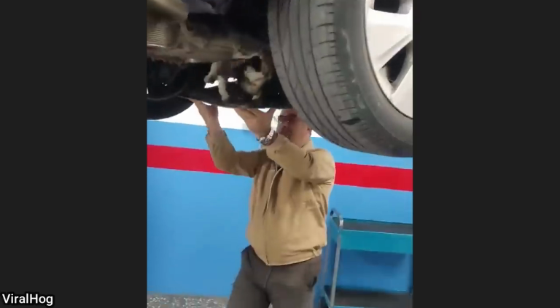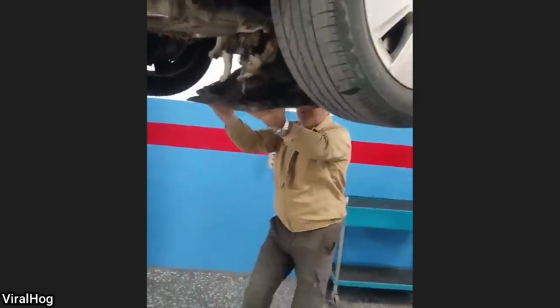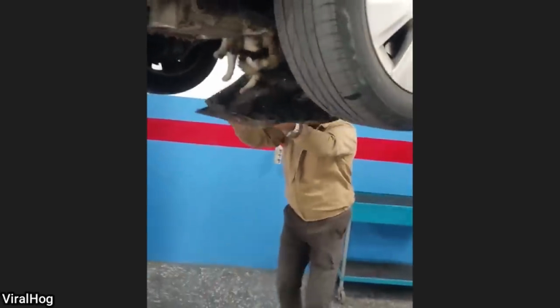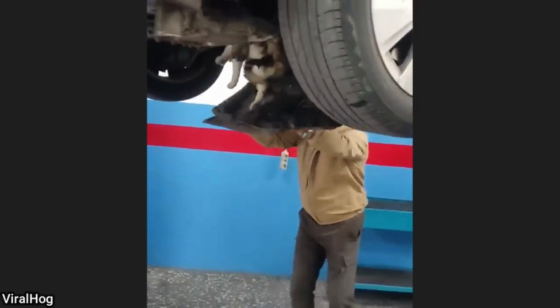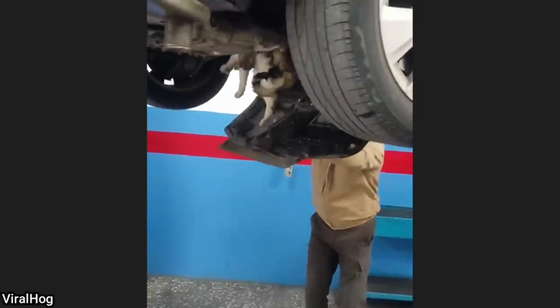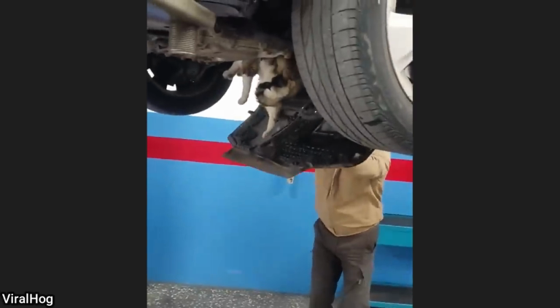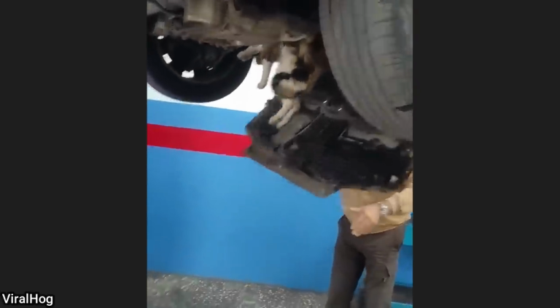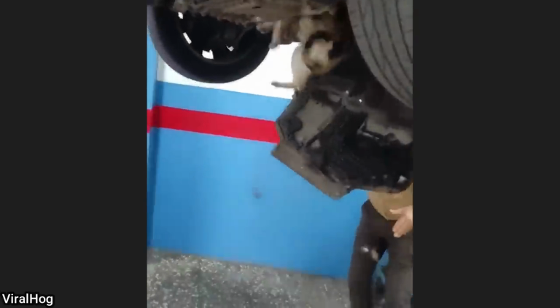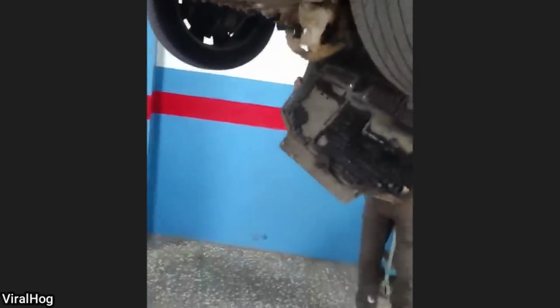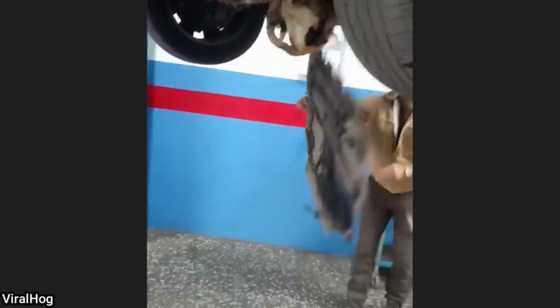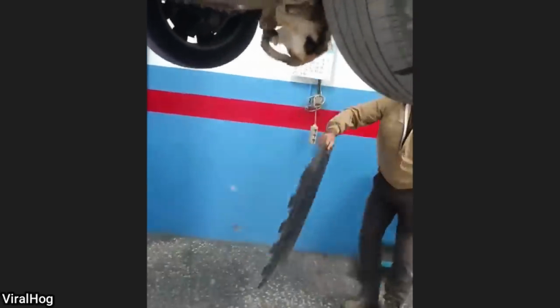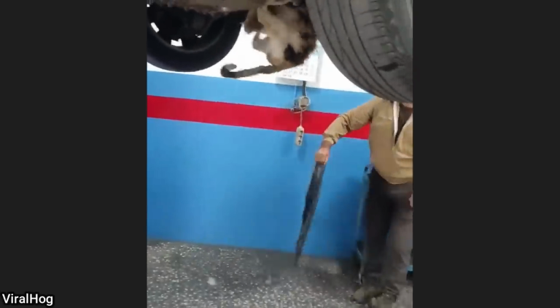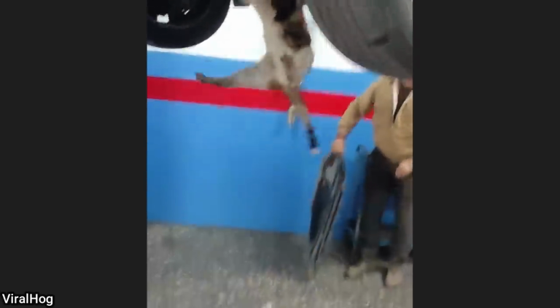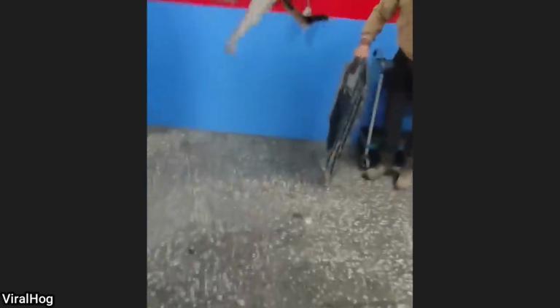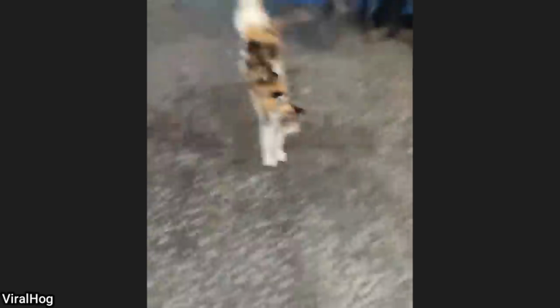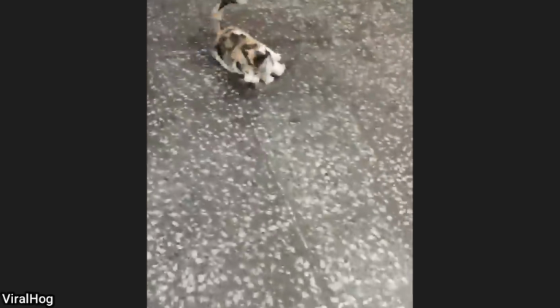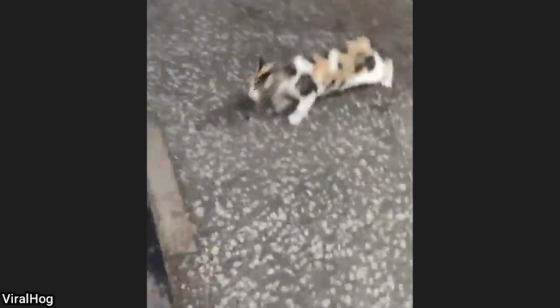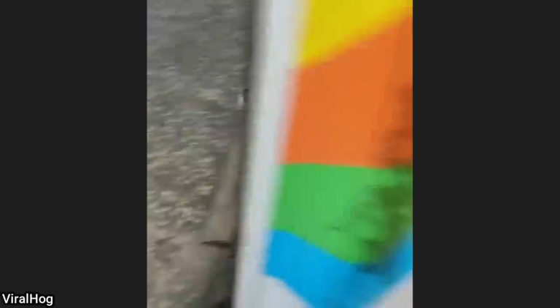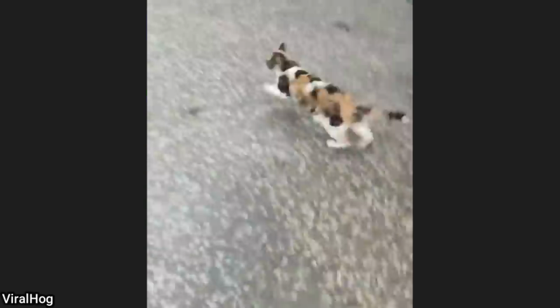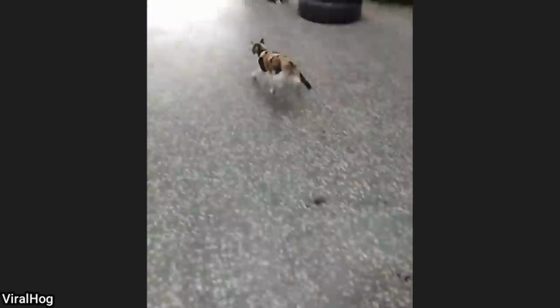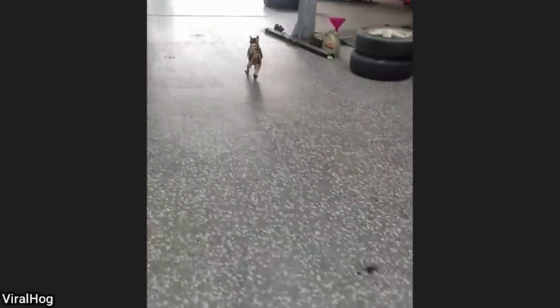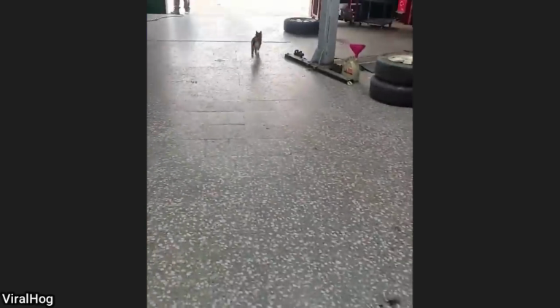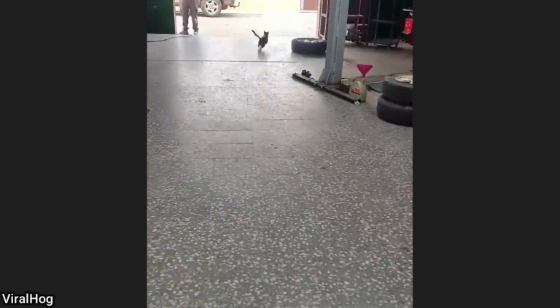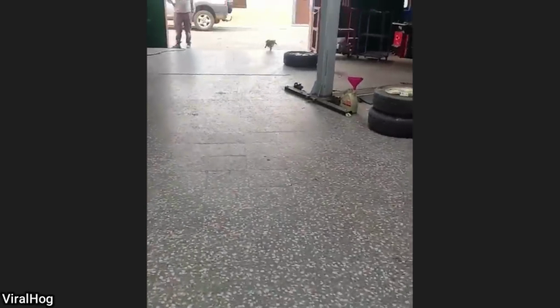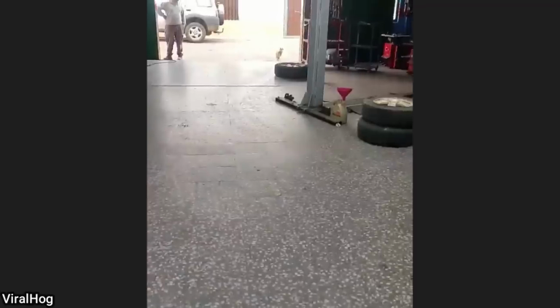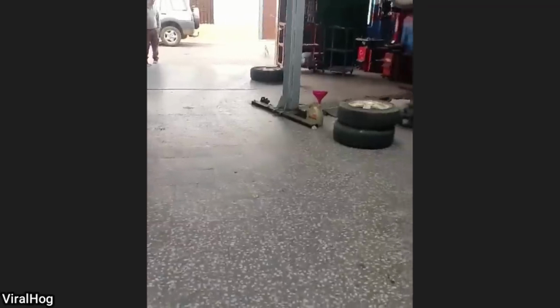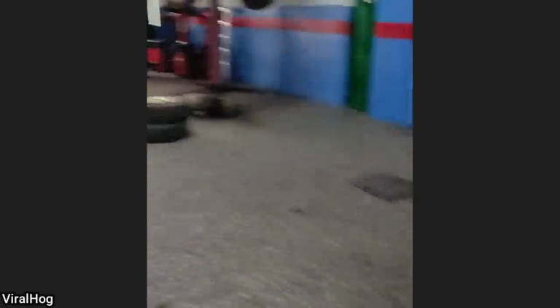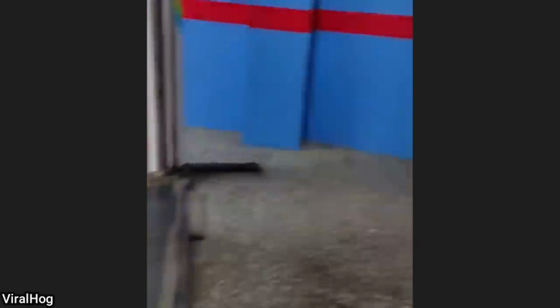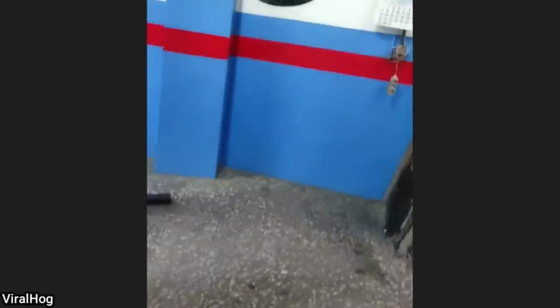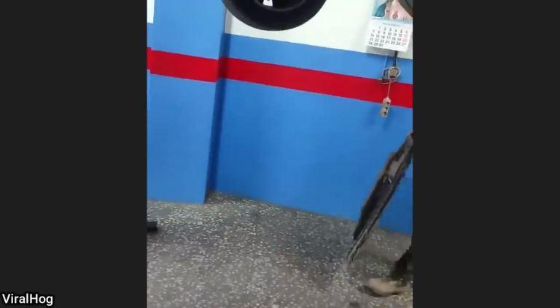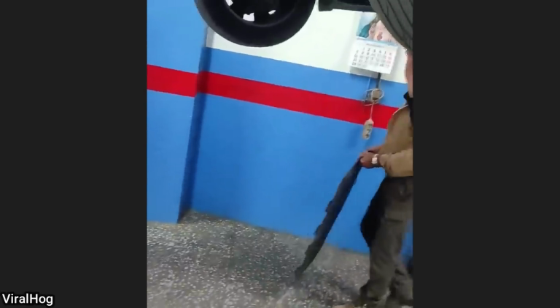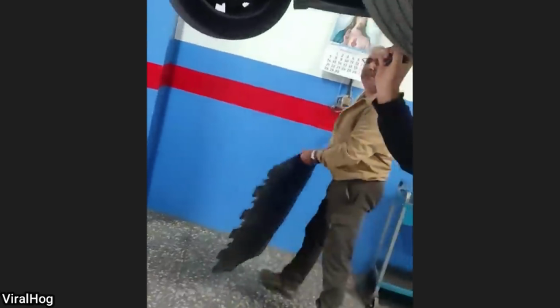This car originally came in because the customer said they could hear noises underneath their car. The shop was pretty surprised to see a cat and a dog stuck underneath. They never saw the cat again, but safely removed the dog and it was brought back to the owners.